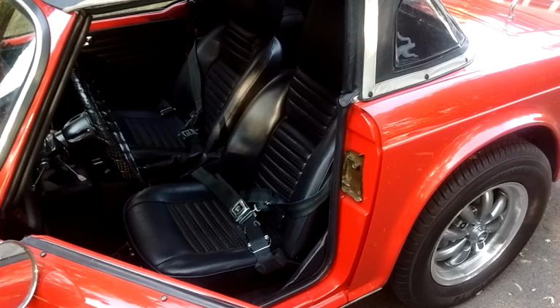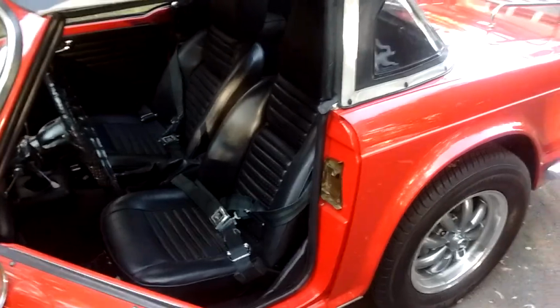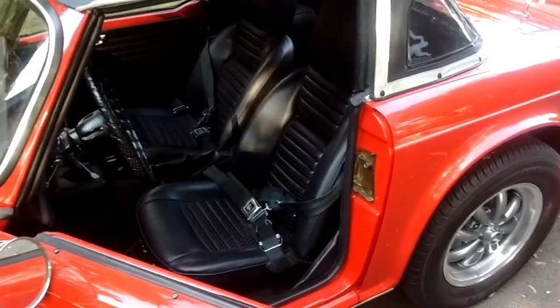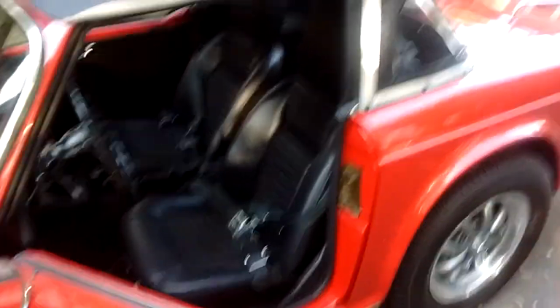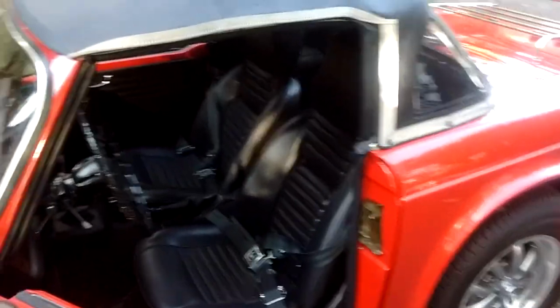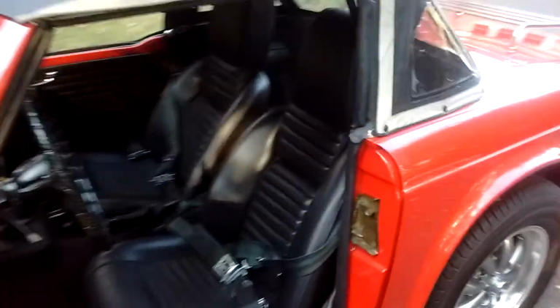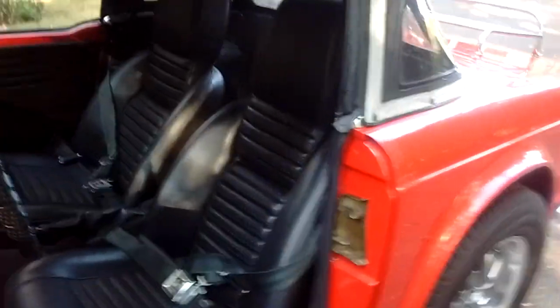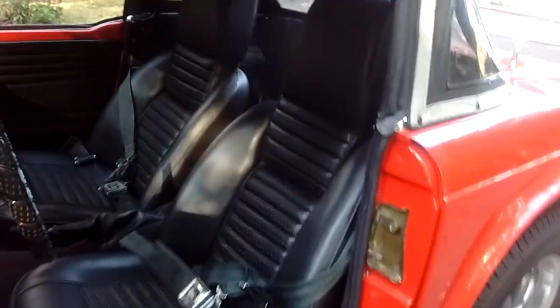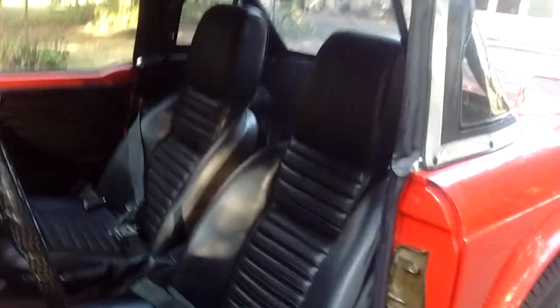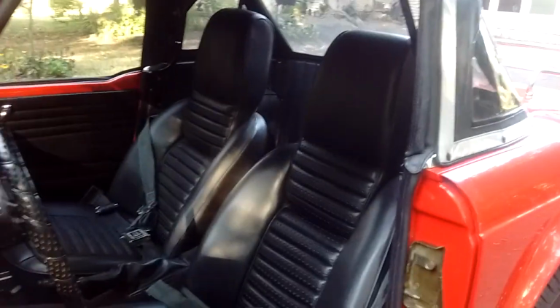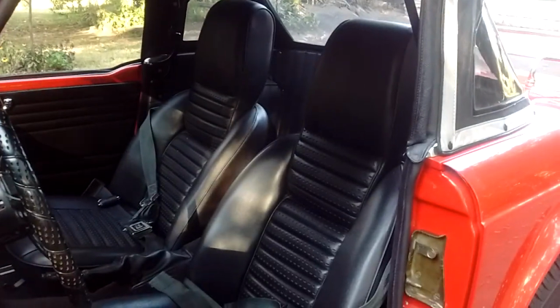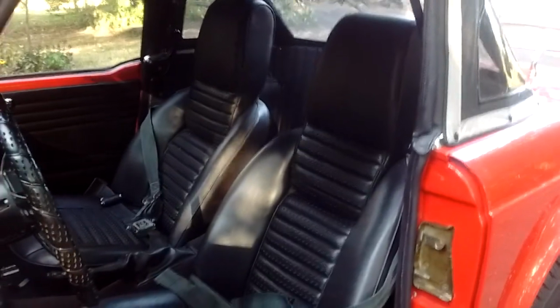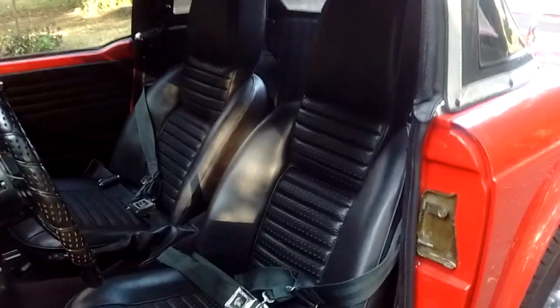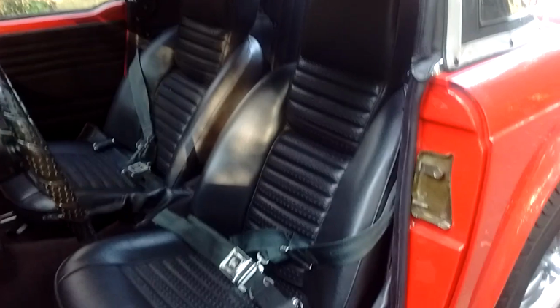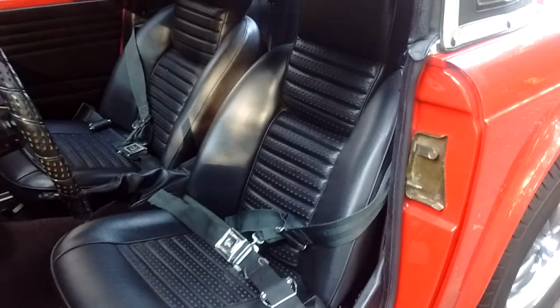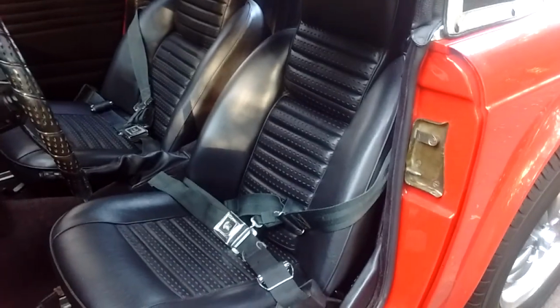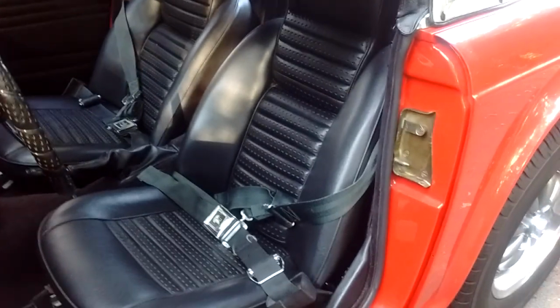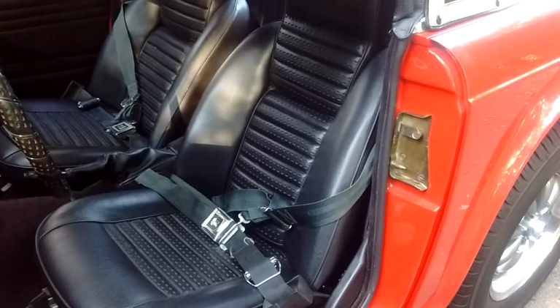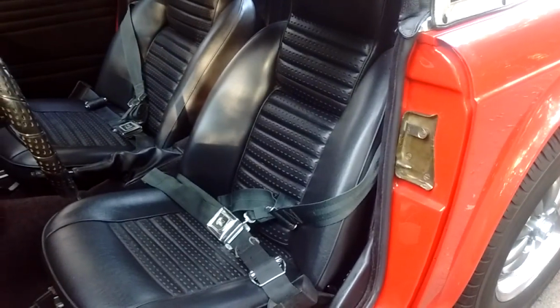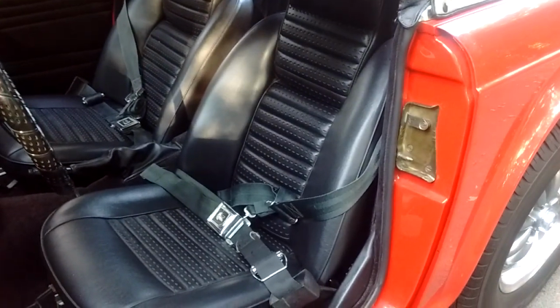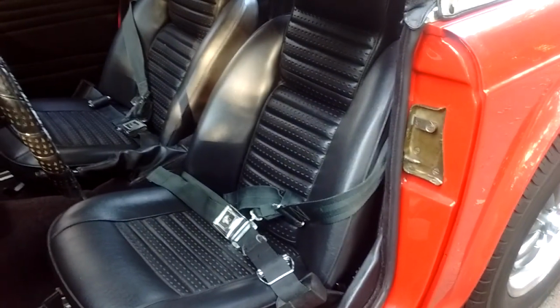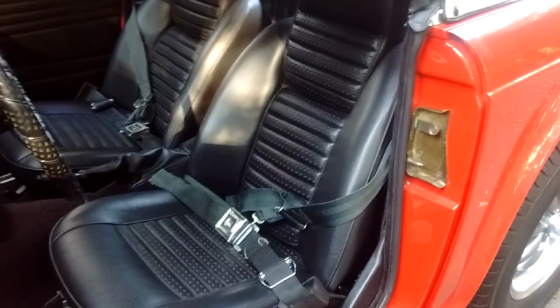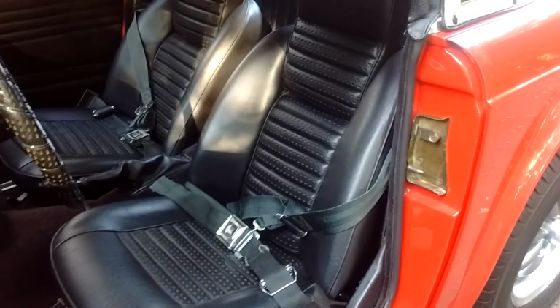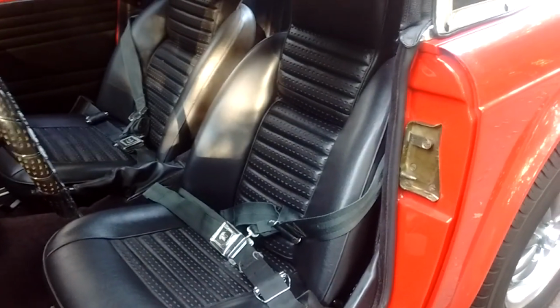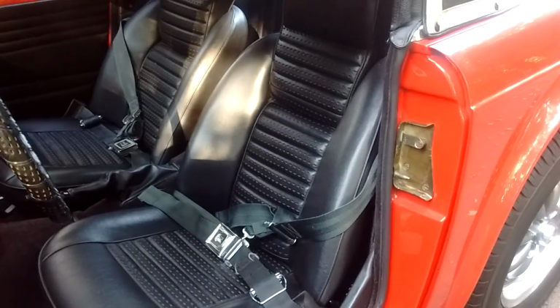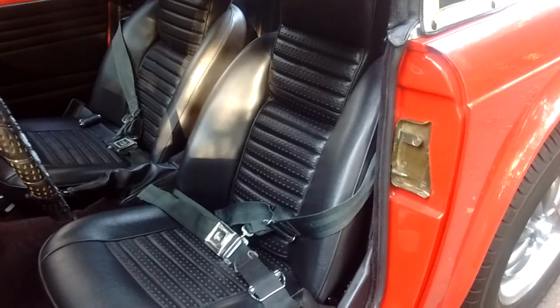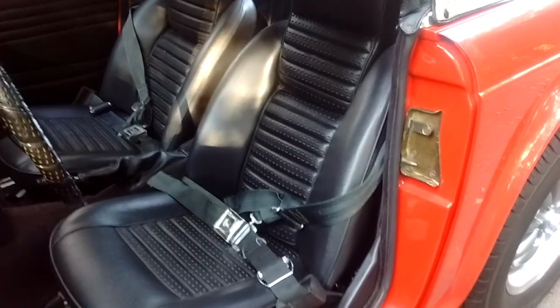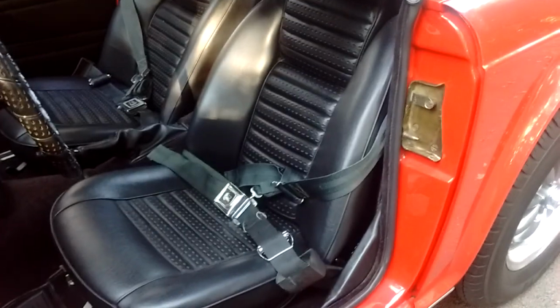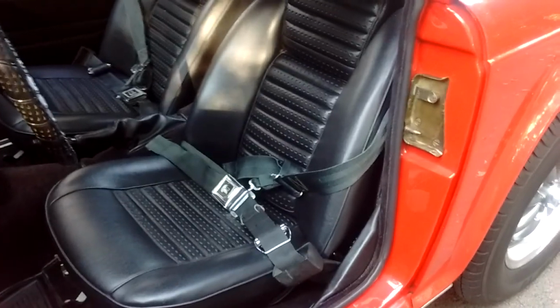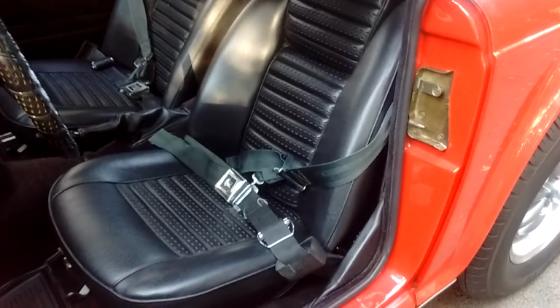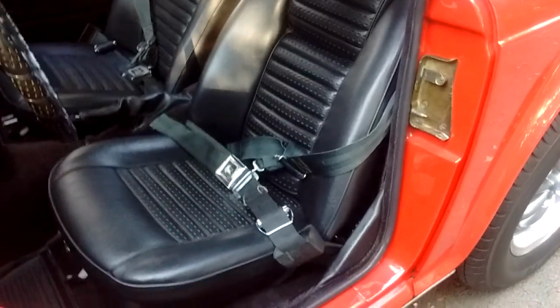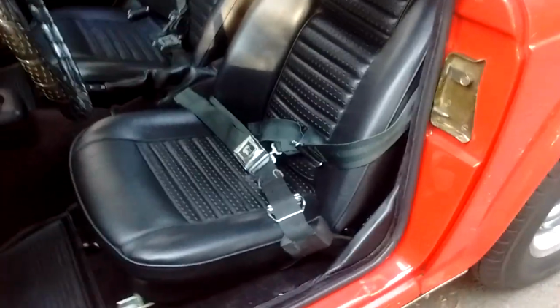I just wanted to walk you through the interior a little bit. Here are the original 69 high-back seats. The upholstery vinyl was already done. It's got new seat cushions and all new hardware up underneath.